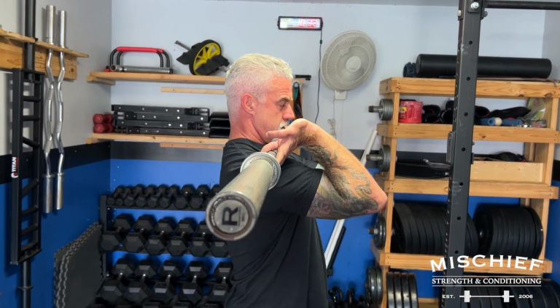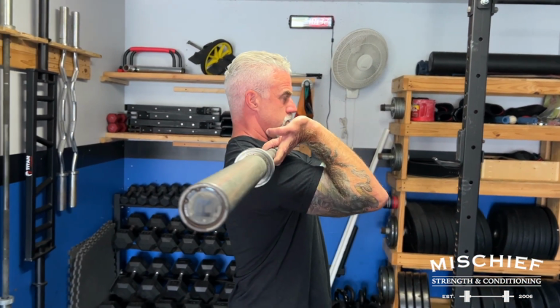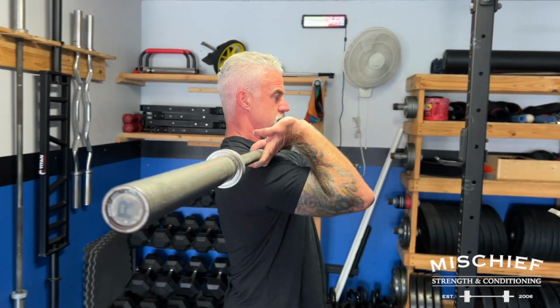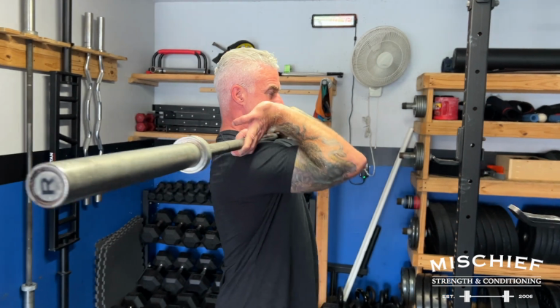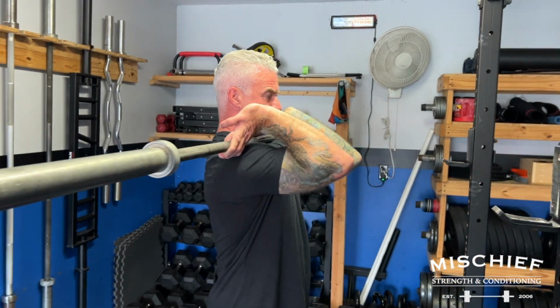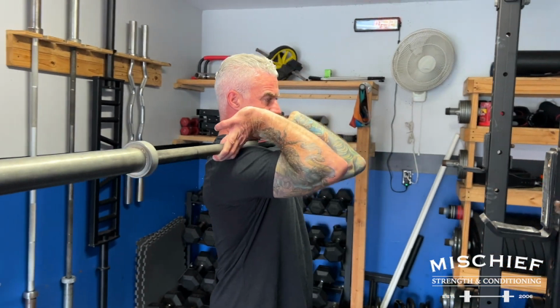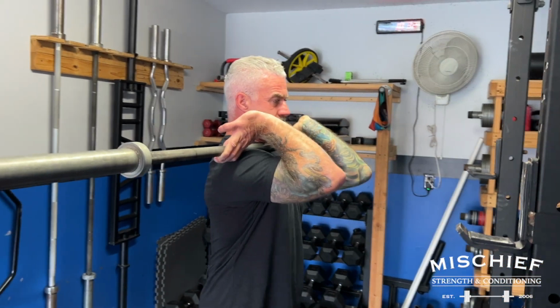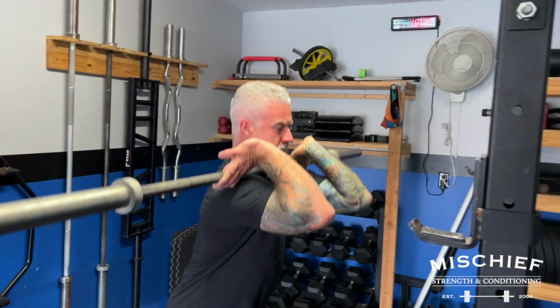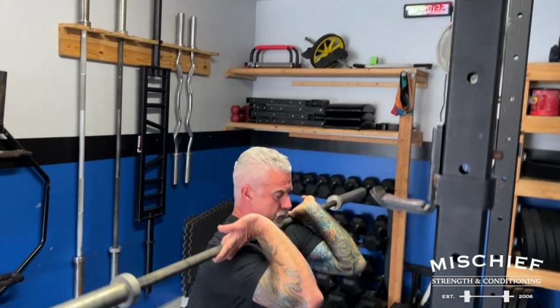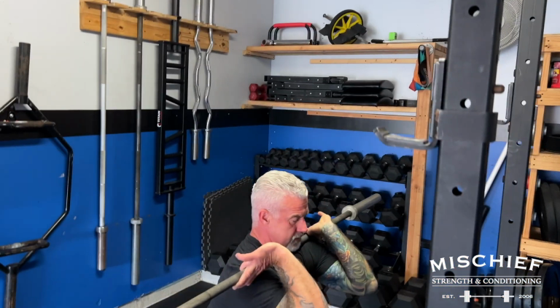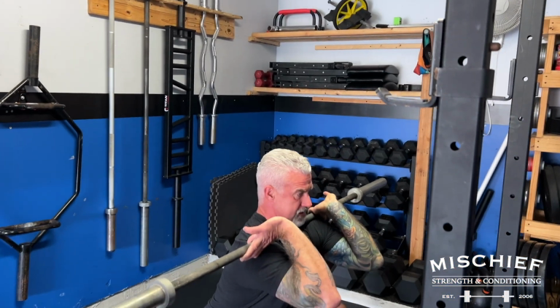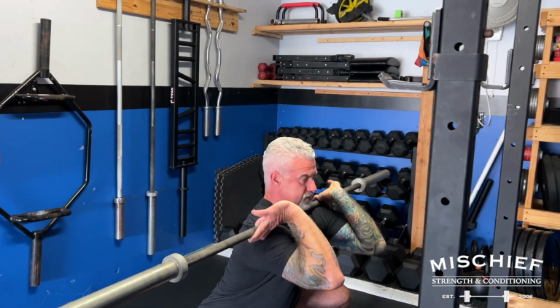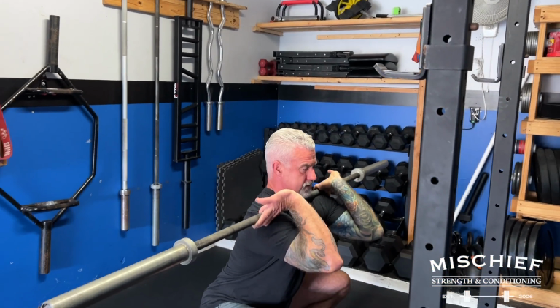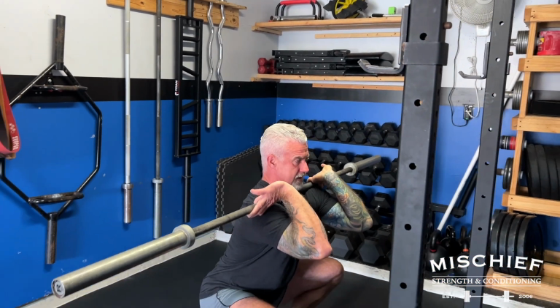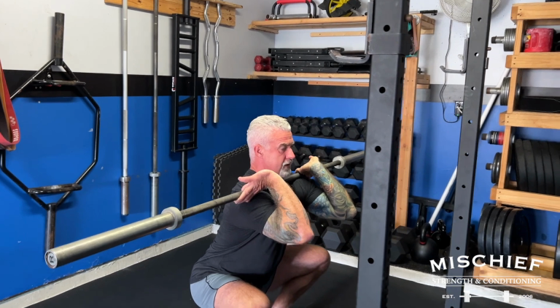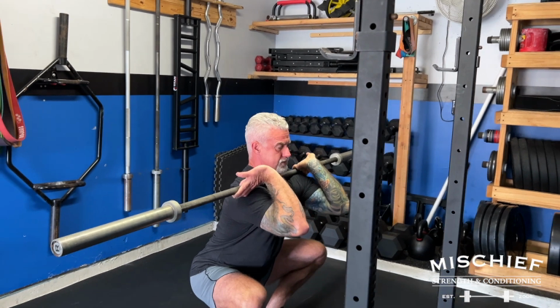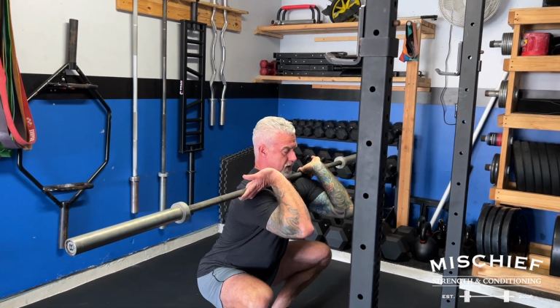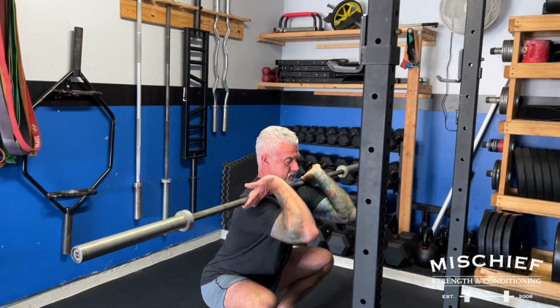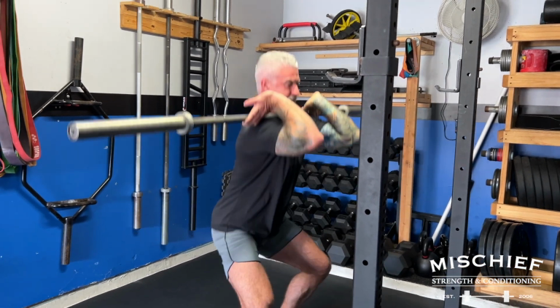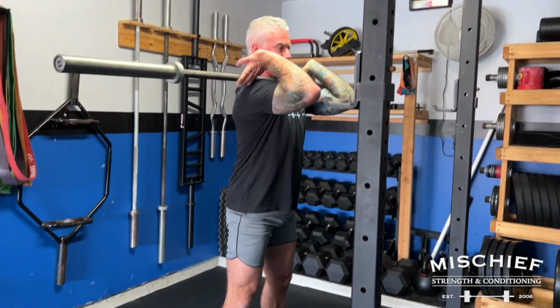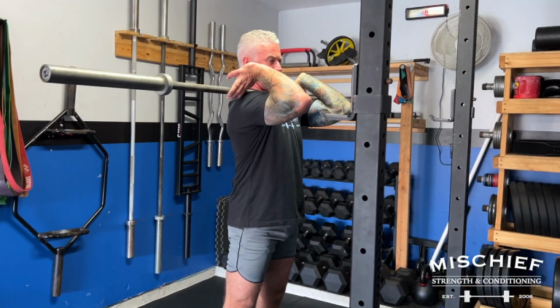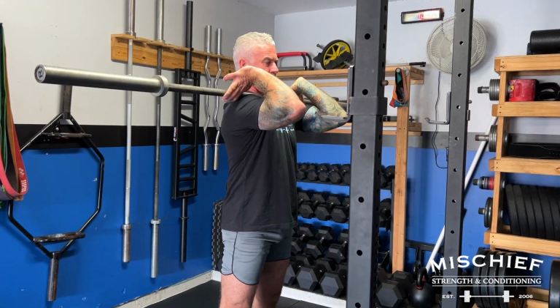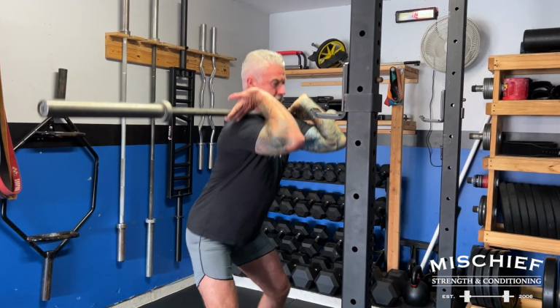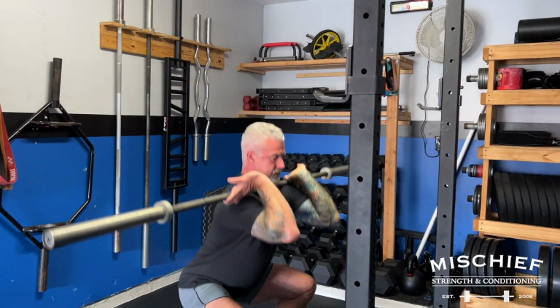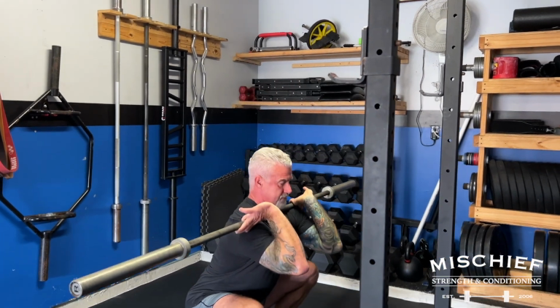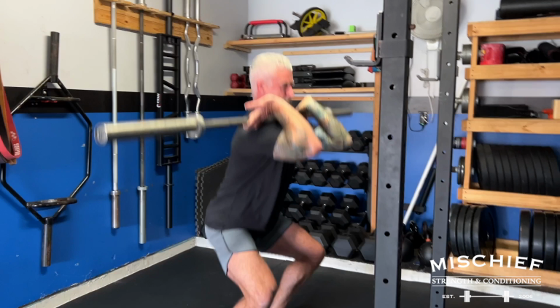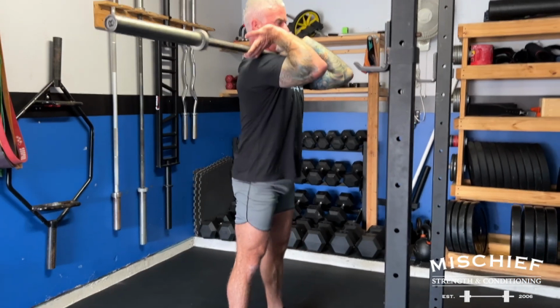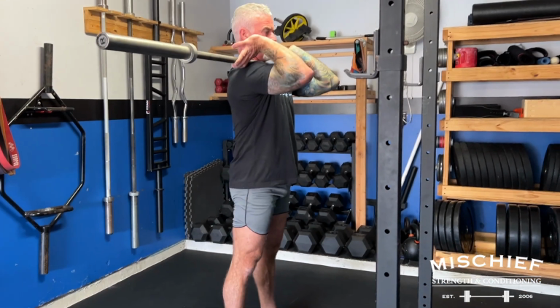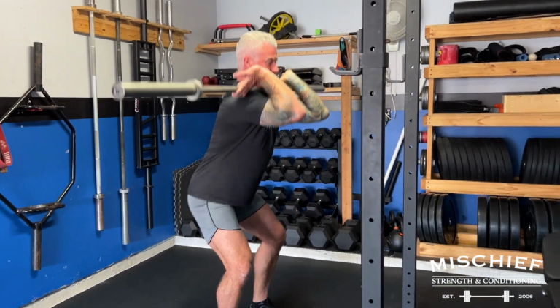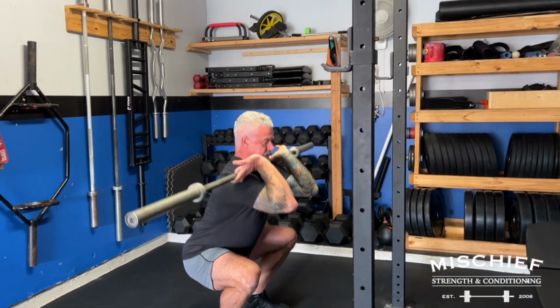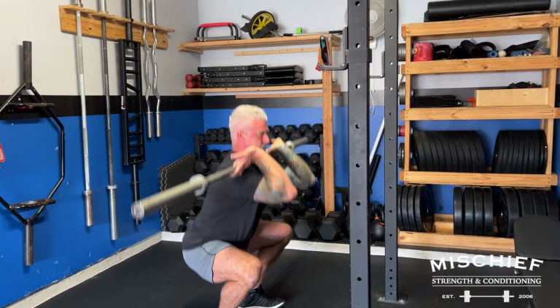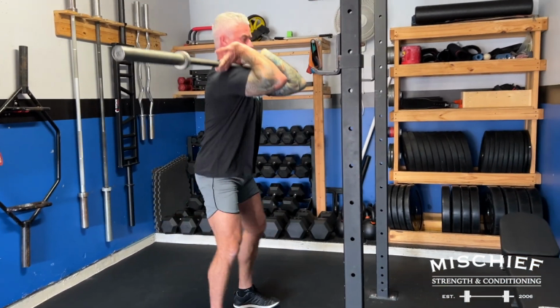You're not going to choke yourself, even though you feel like the bar is right in your throat — you're still going to be able to breathe. Elbows up nice and high, keep the torso as upright as possible. Hit your depth, and as you come up, drive up with those elbows. Hit your depth, drive up.